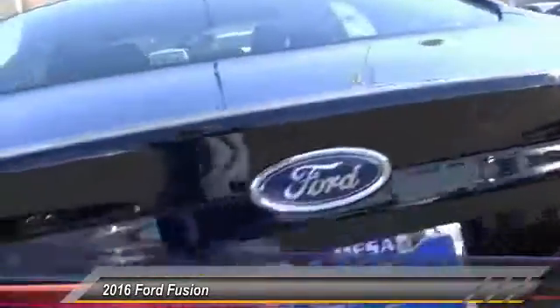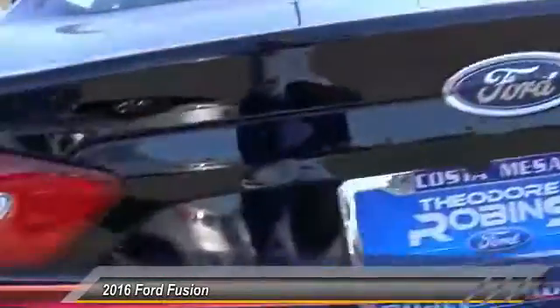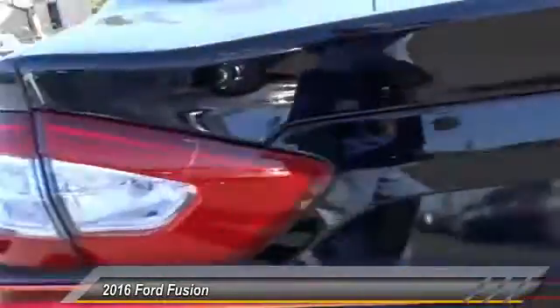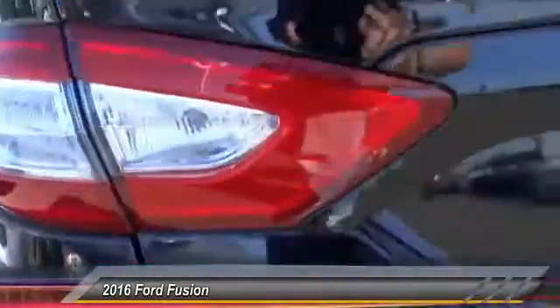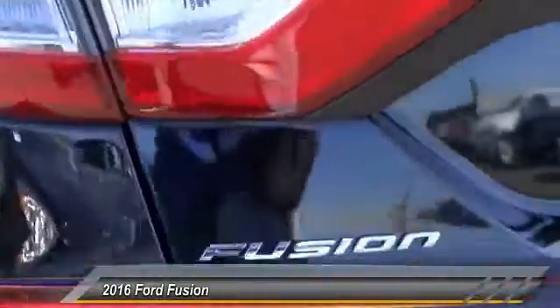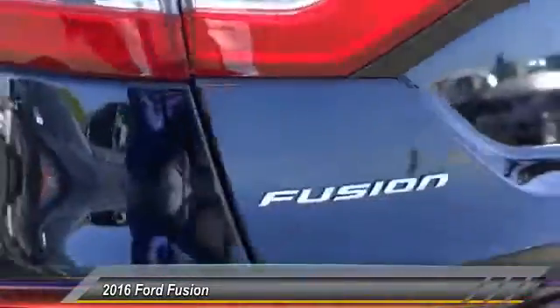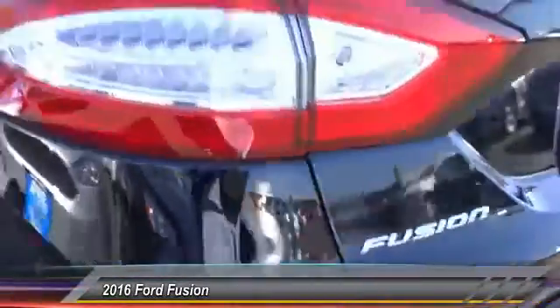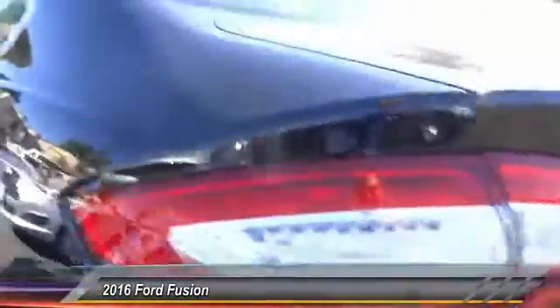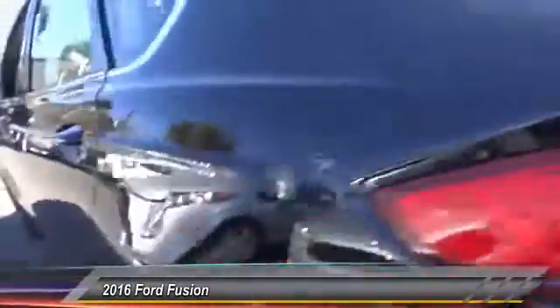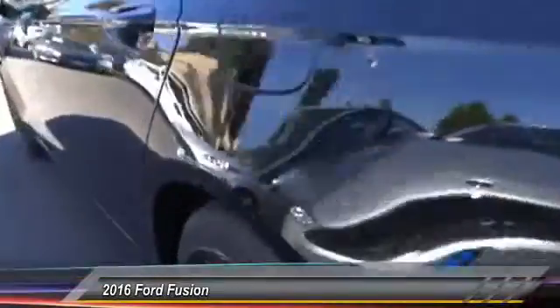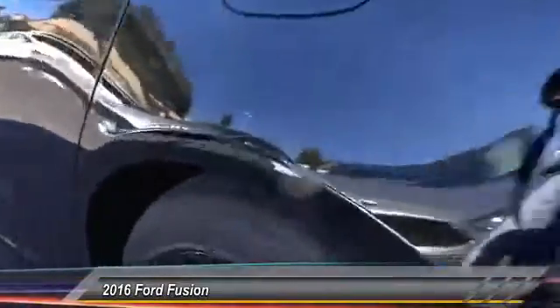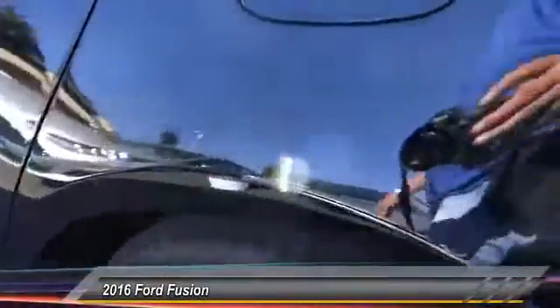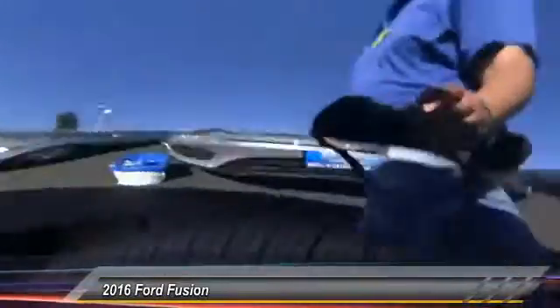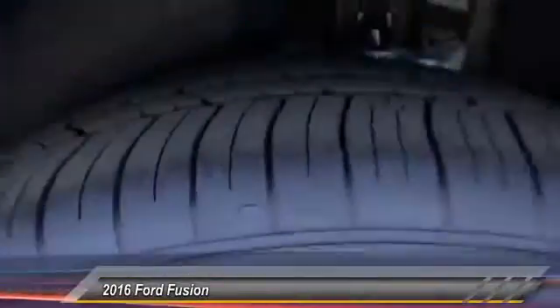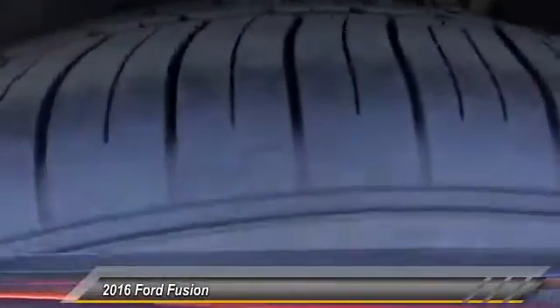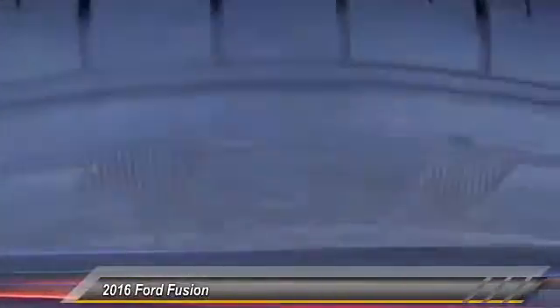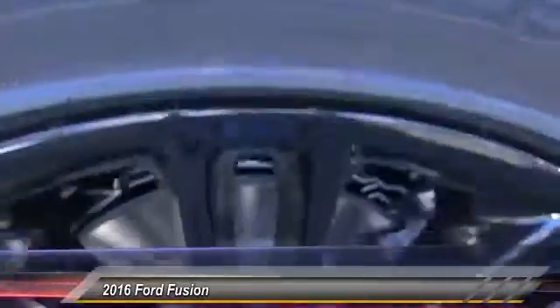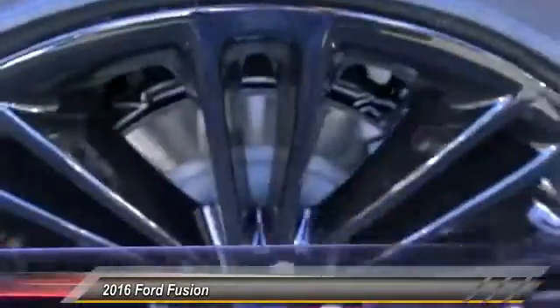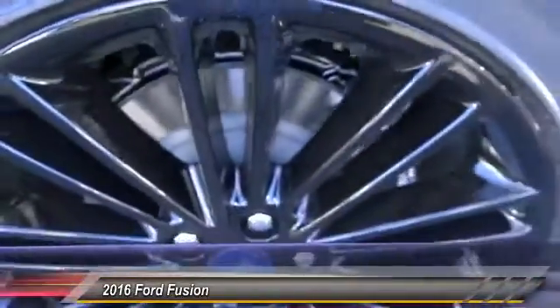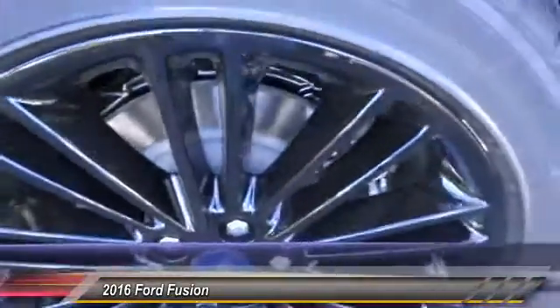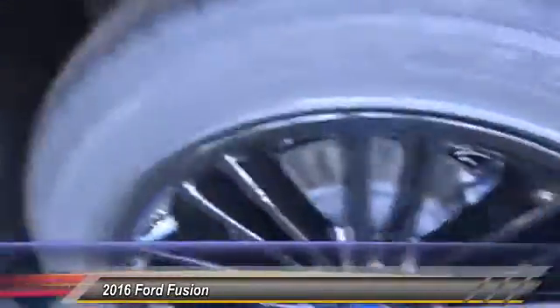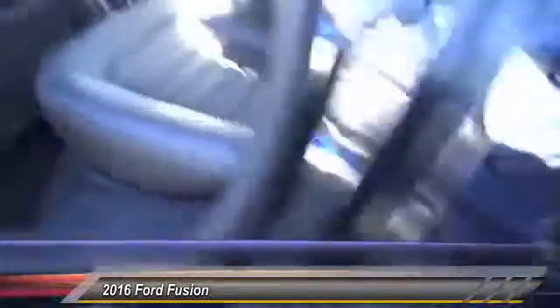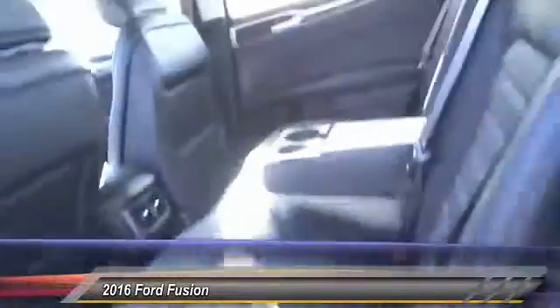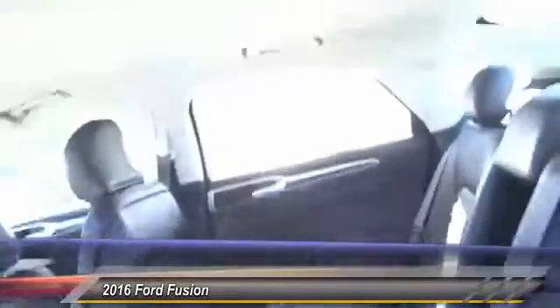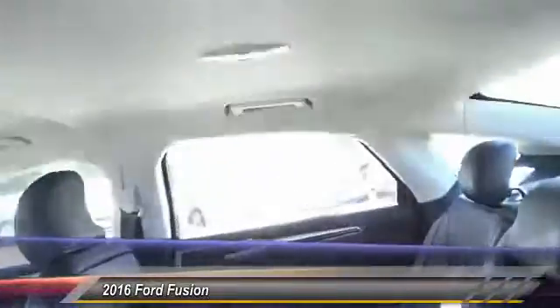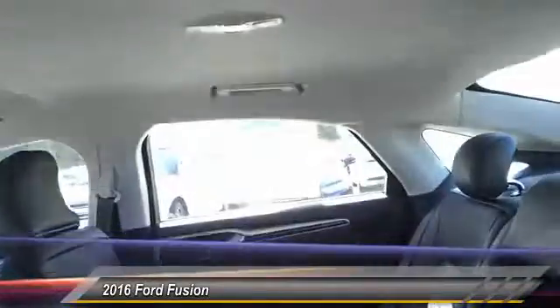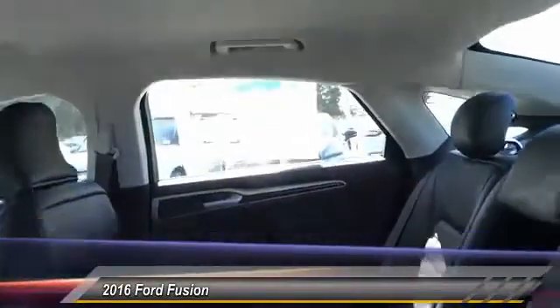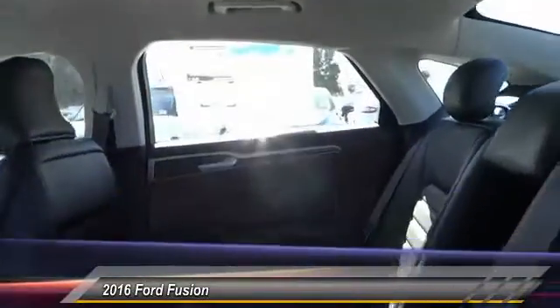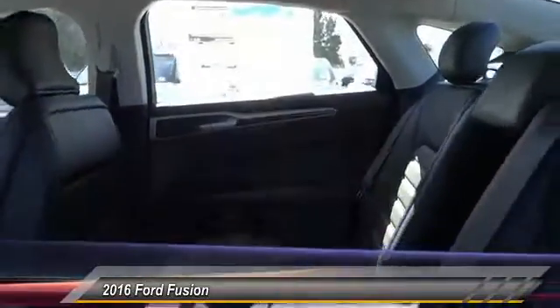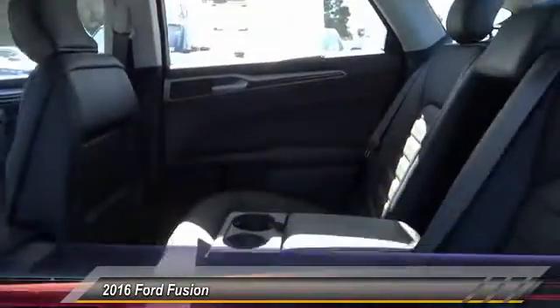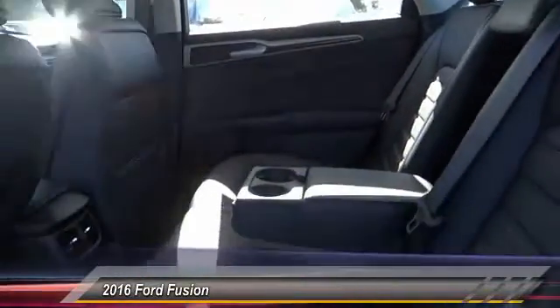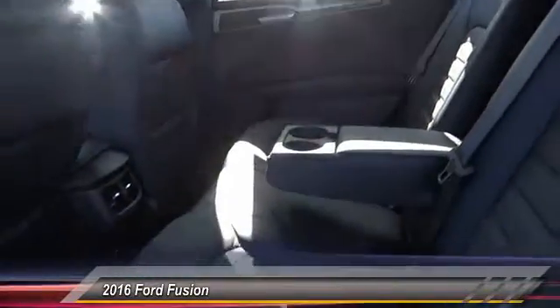Front four wheel disc brakes. Voice activated navigation system. Rear window defroster. This beauty will make even your house keys jealous. Drive it today.